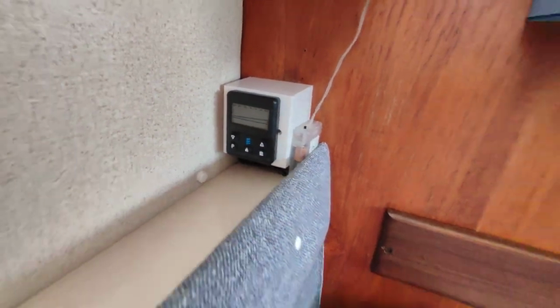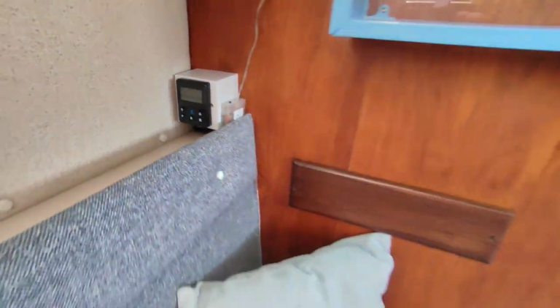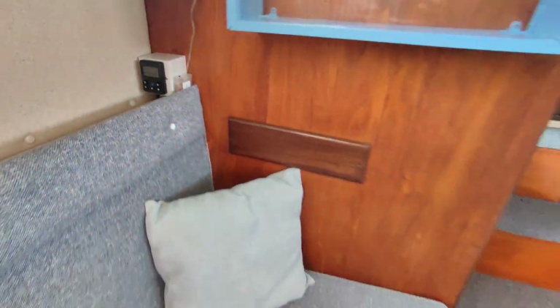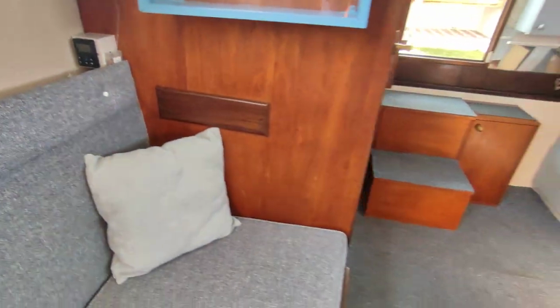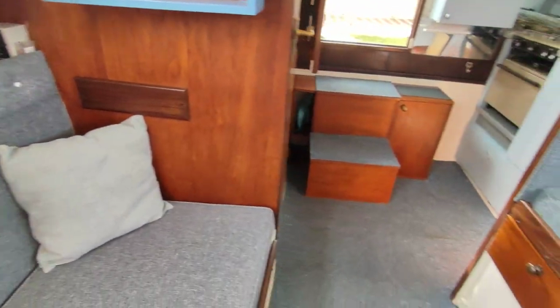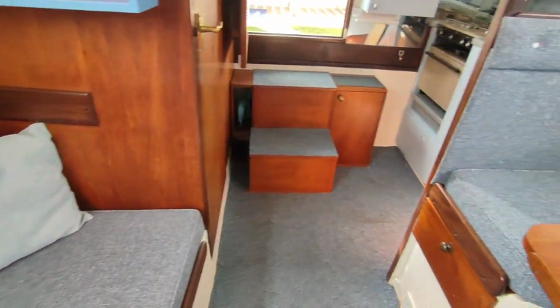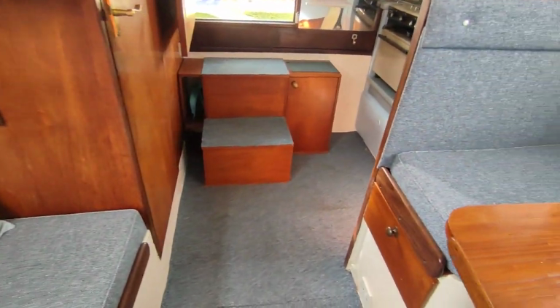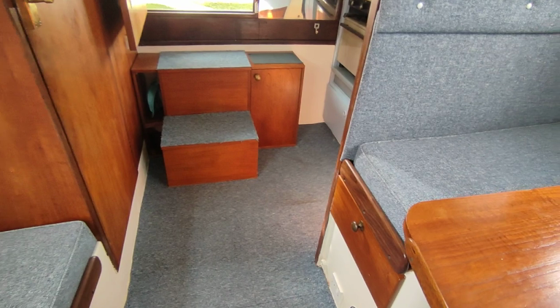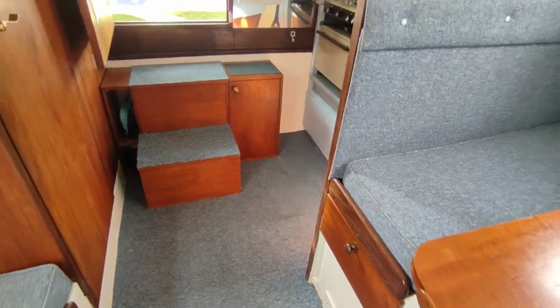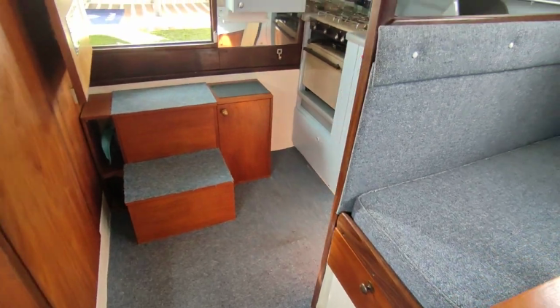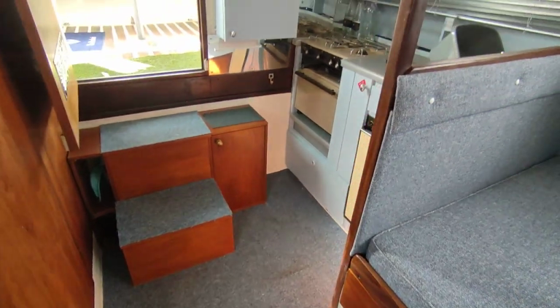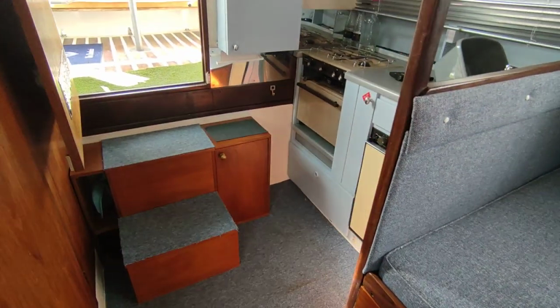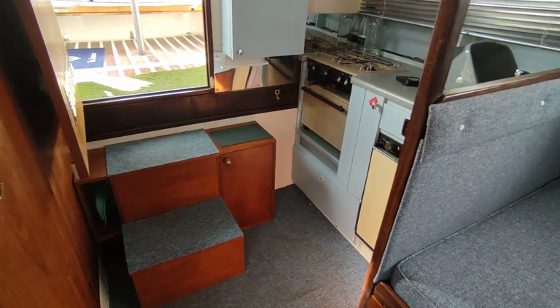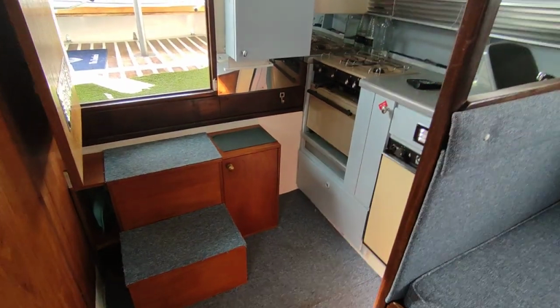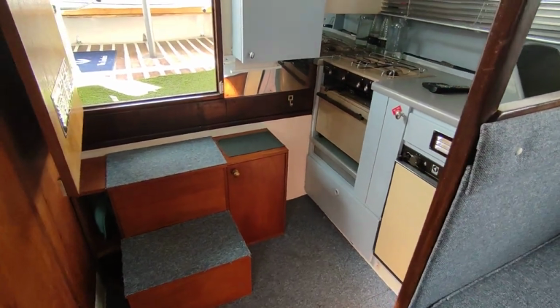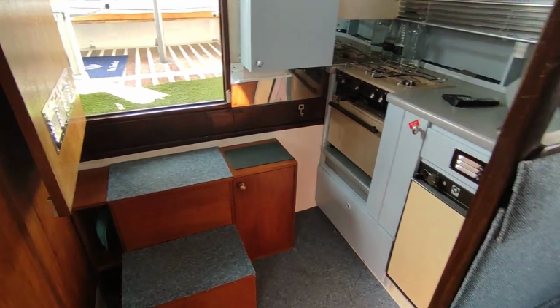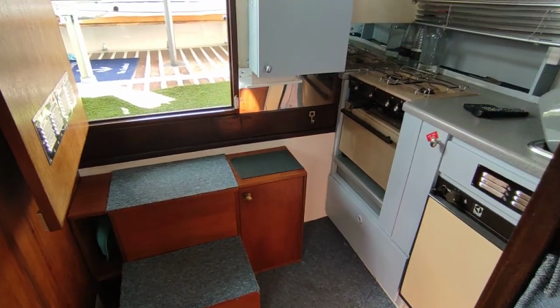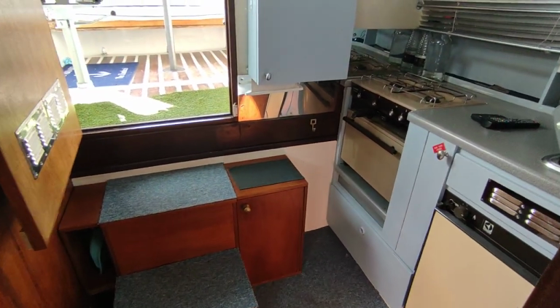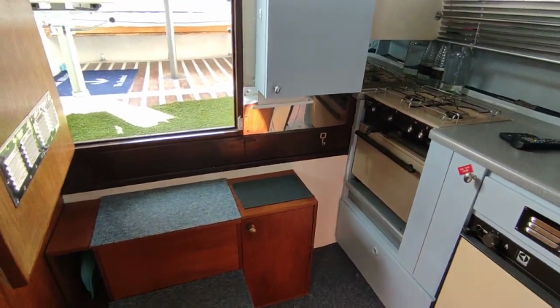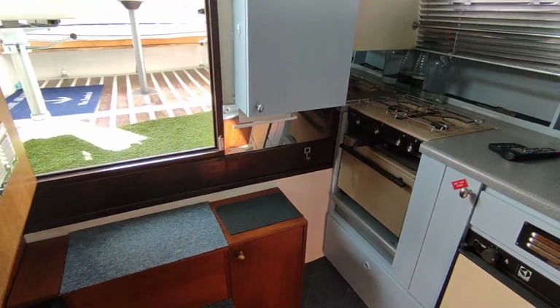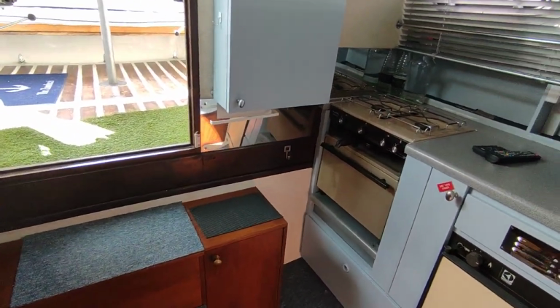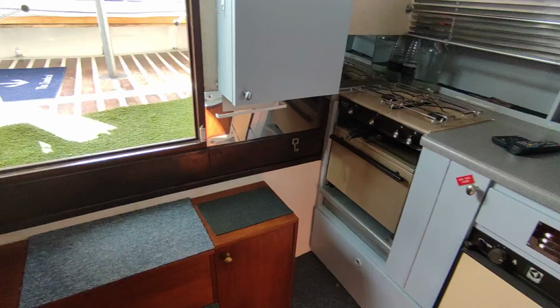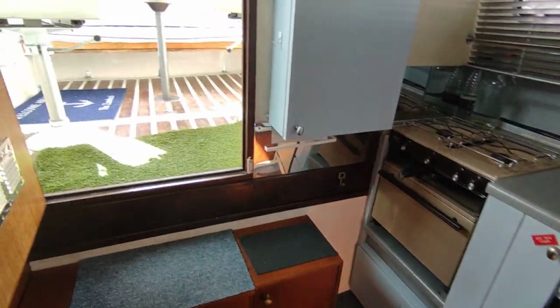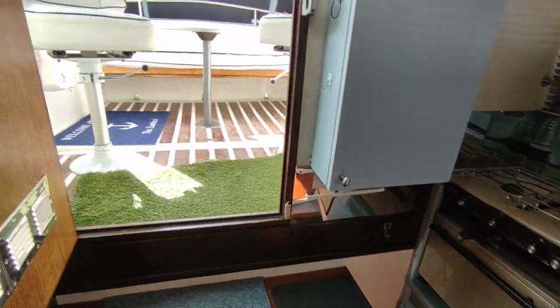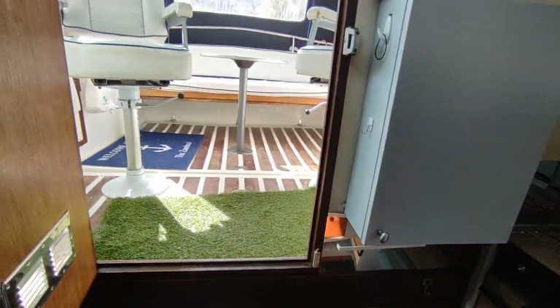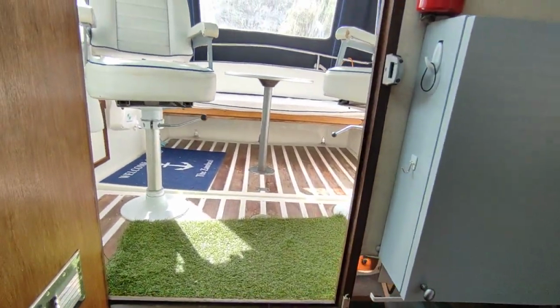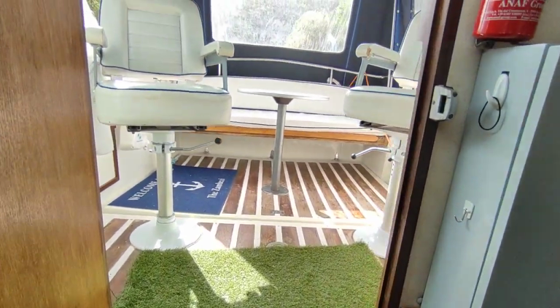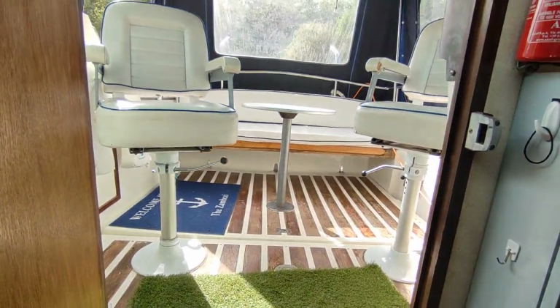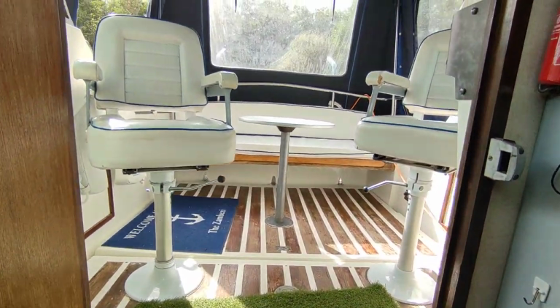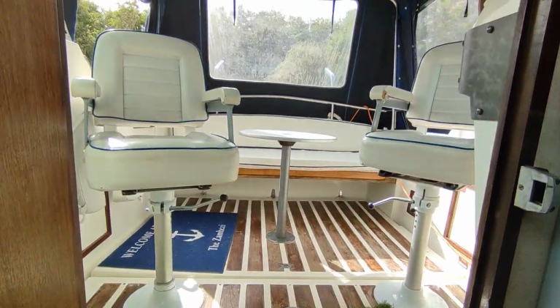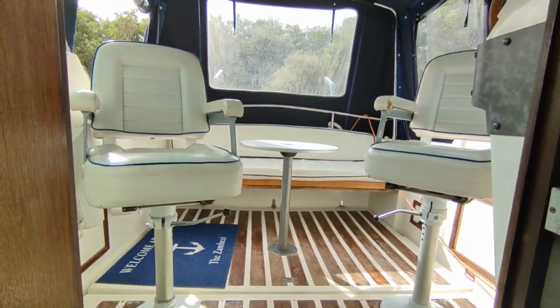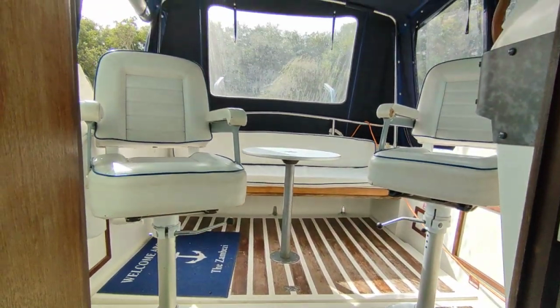If you'd like further information on this single diesel Fairline Mirage with bow thruster, shore power, and heating, please contact me, Steve Biggs, at boatshednorfolk.com. Thanks for watching.